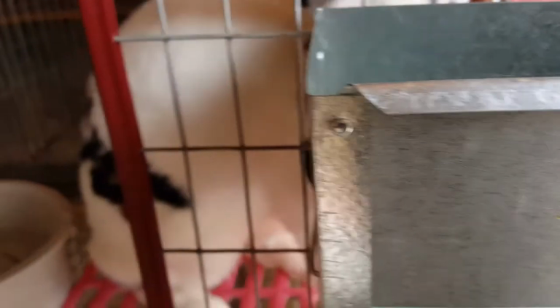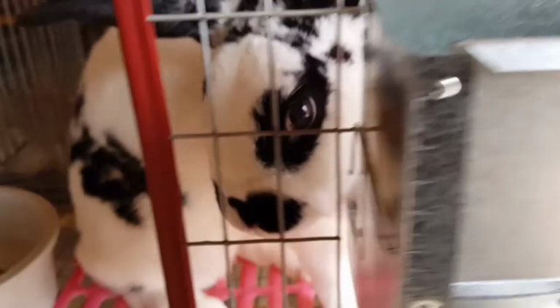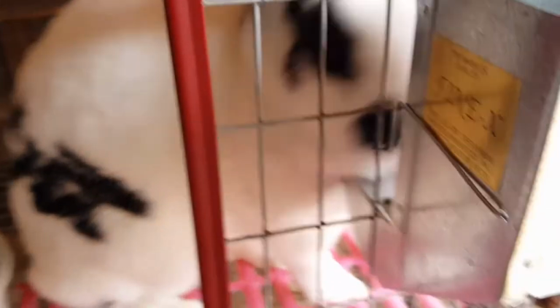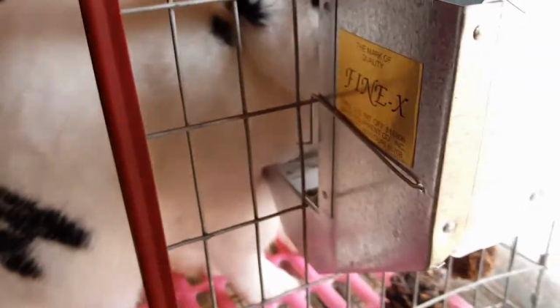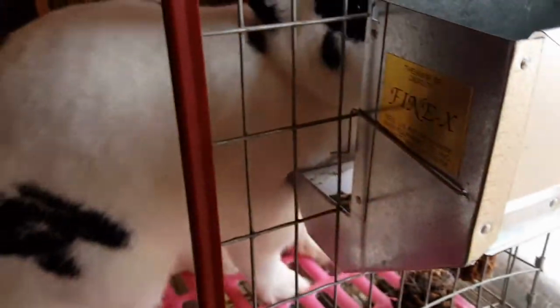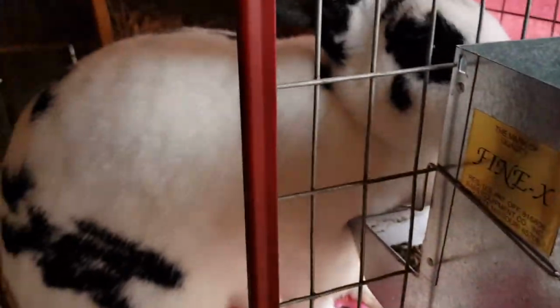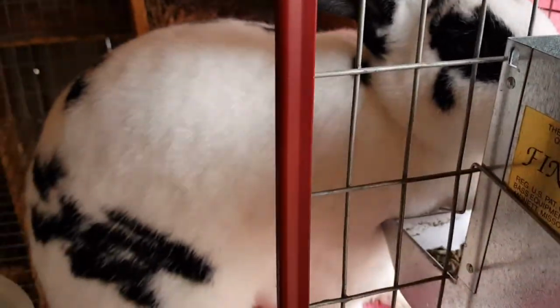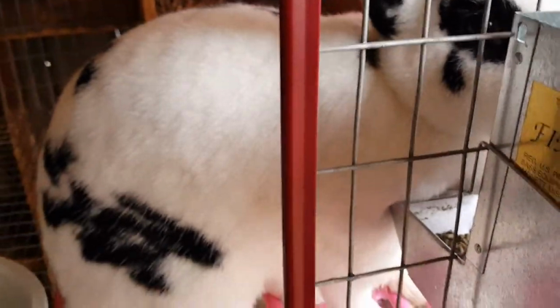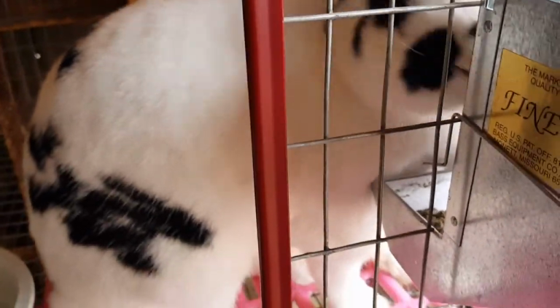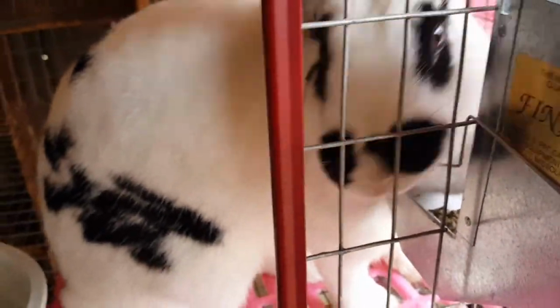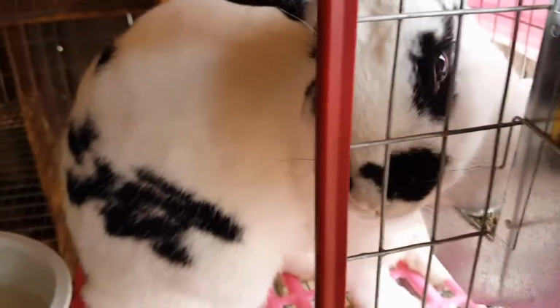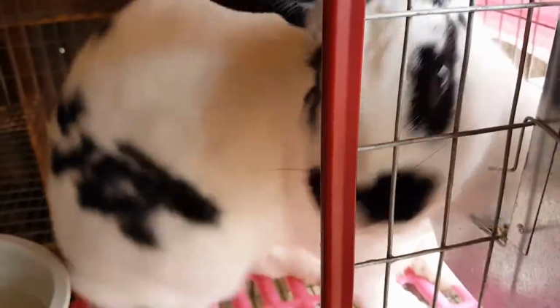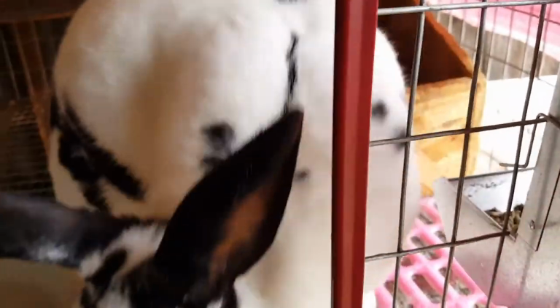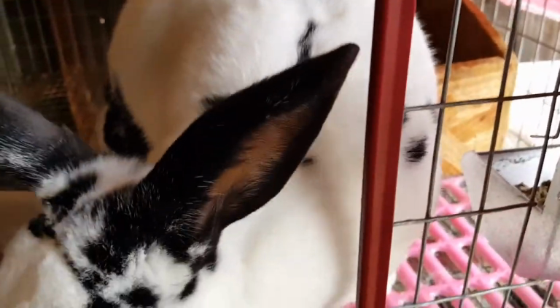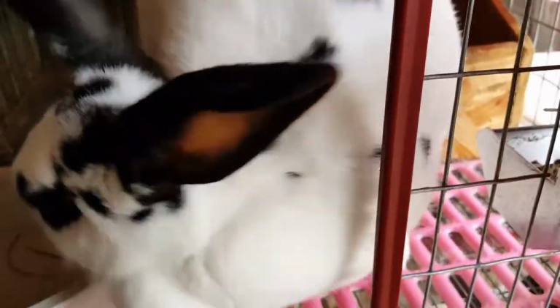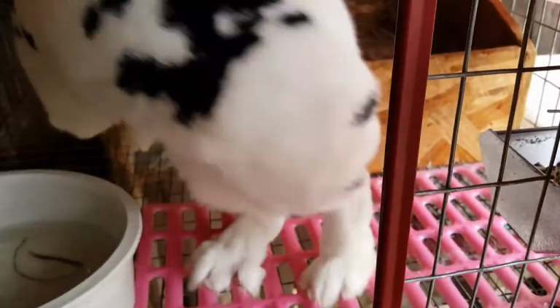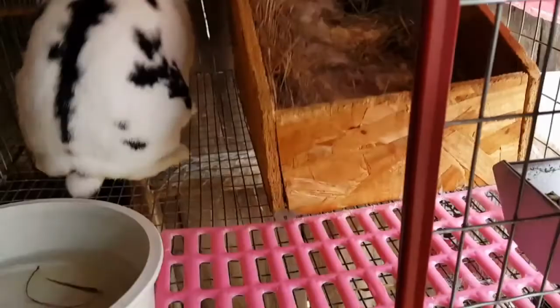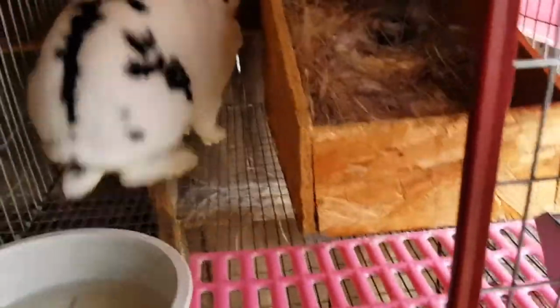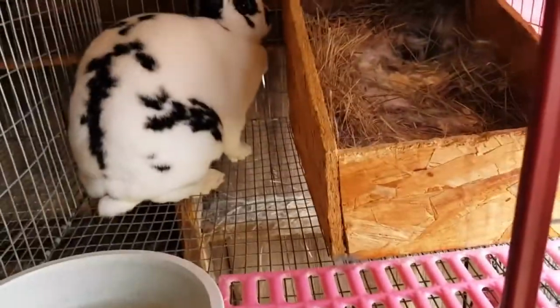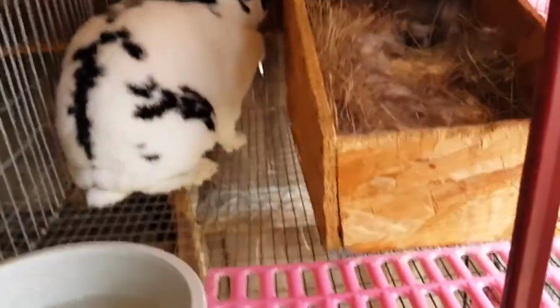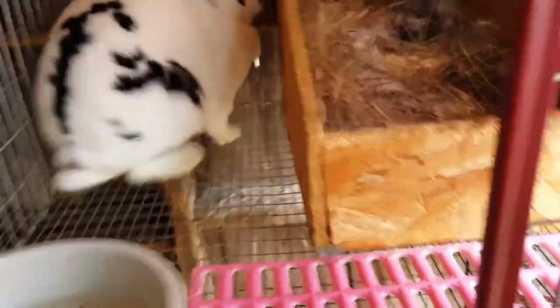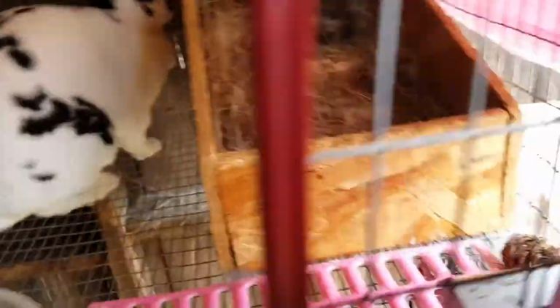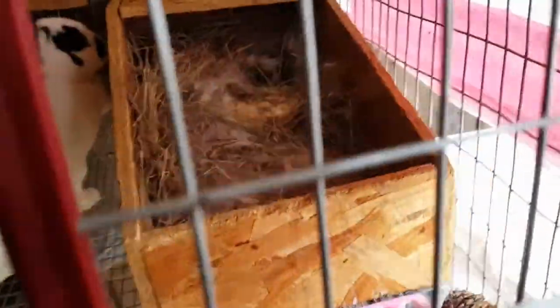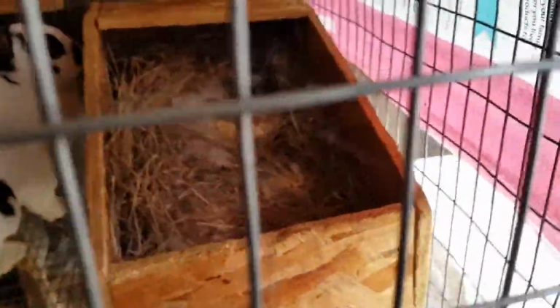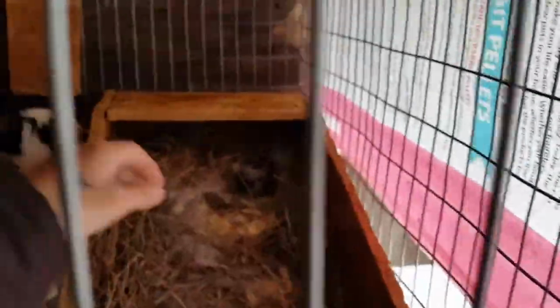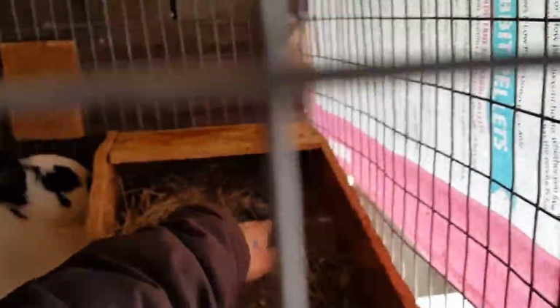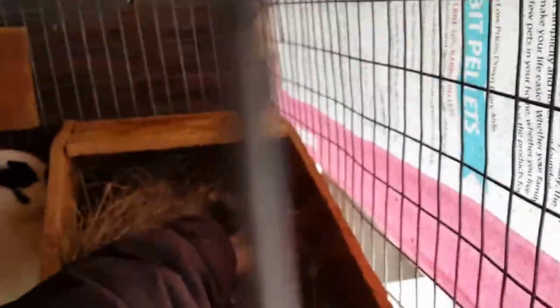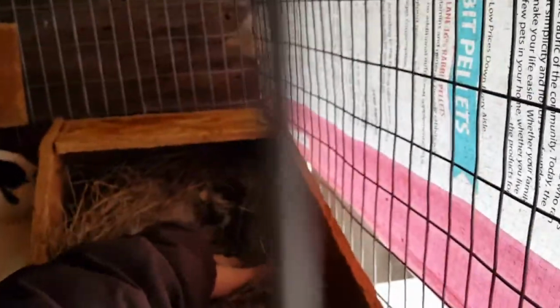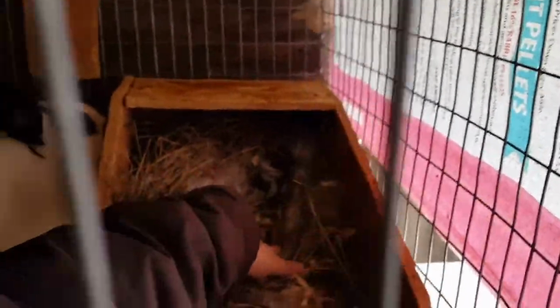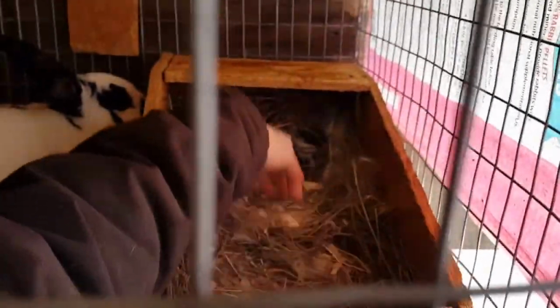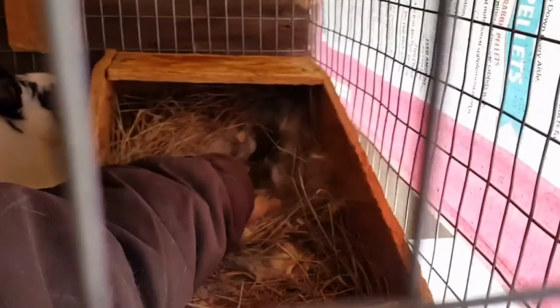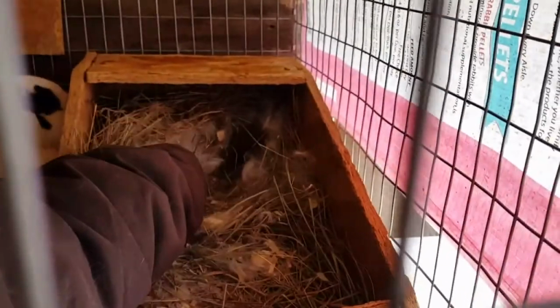Hello everyone, and welcome back to A-Town Rabbitry. I'm Courtney, and we are at Jonesboro's cage, and she still has a ton of hair in here.